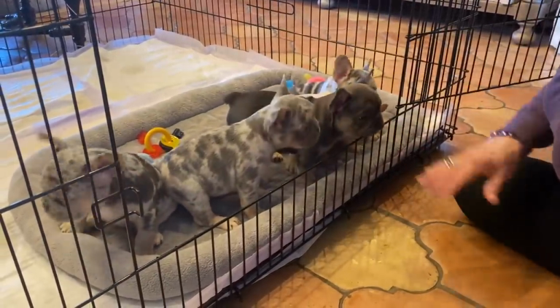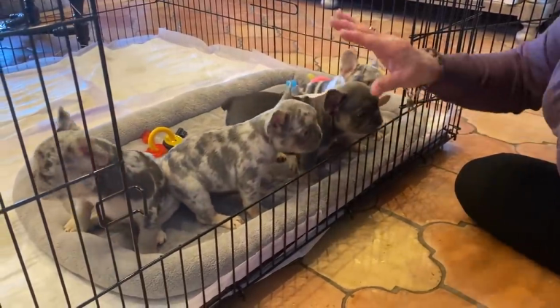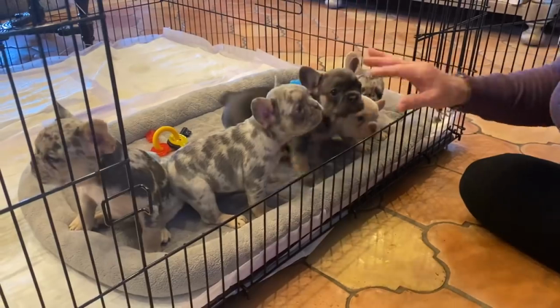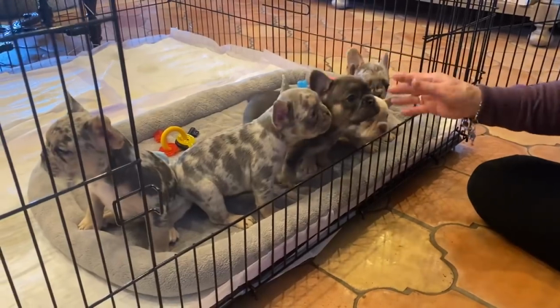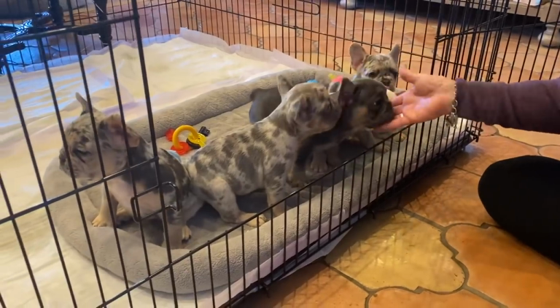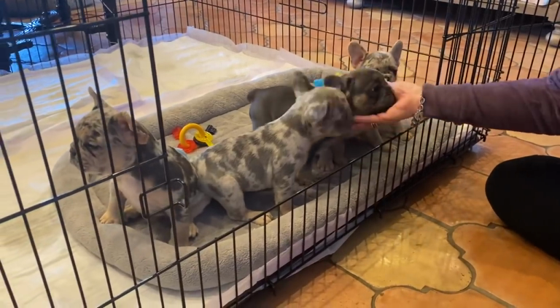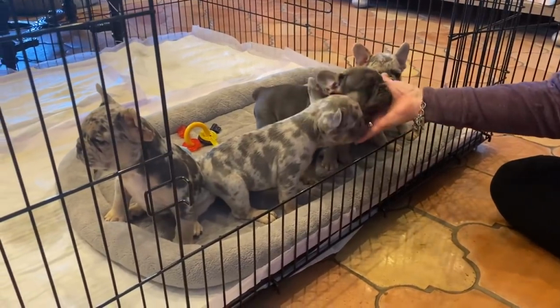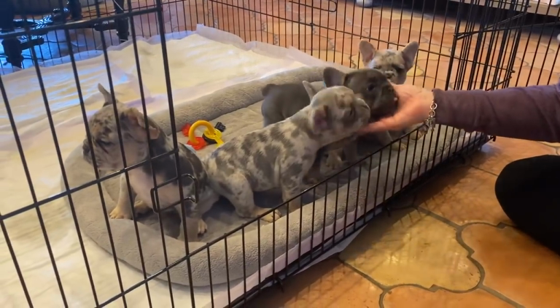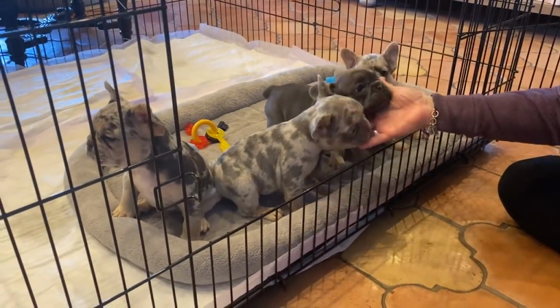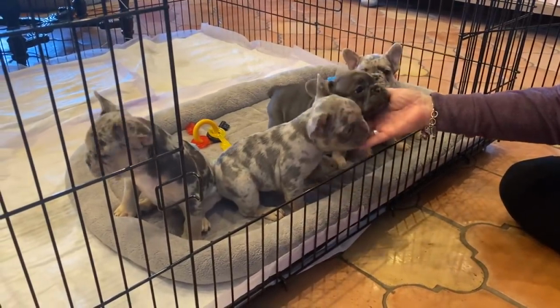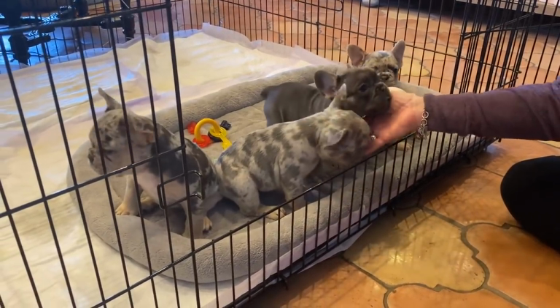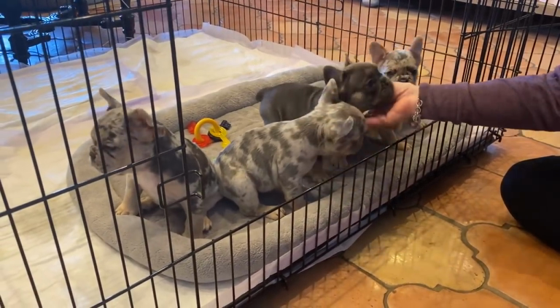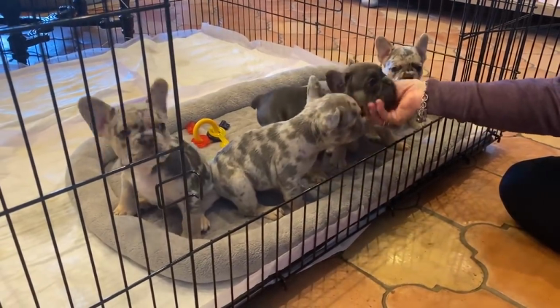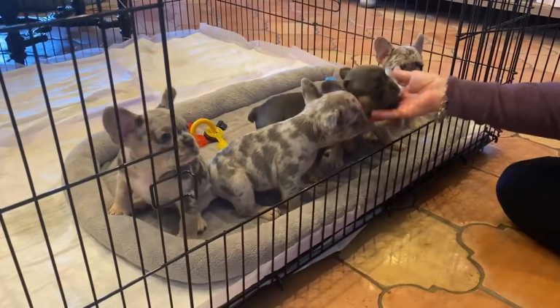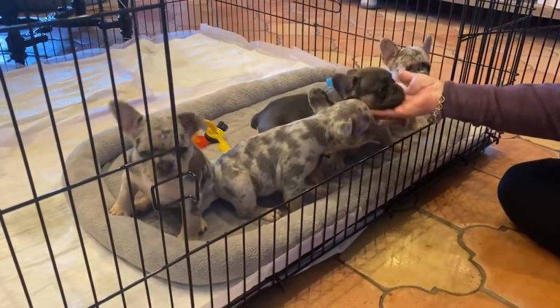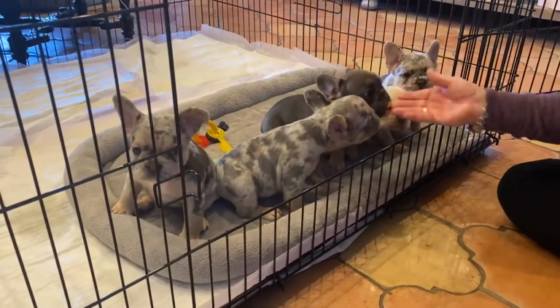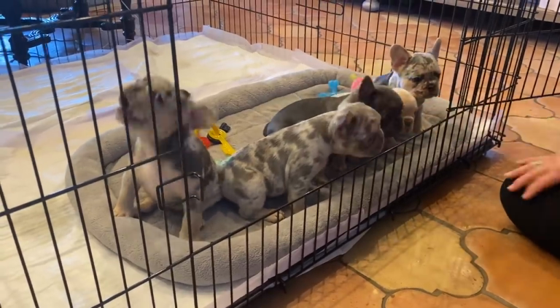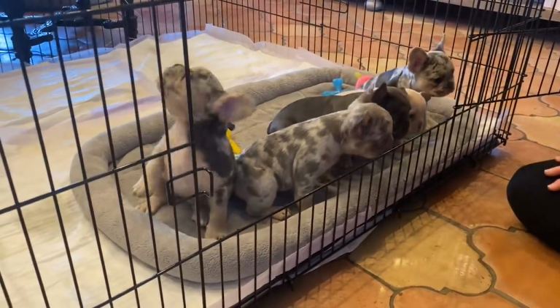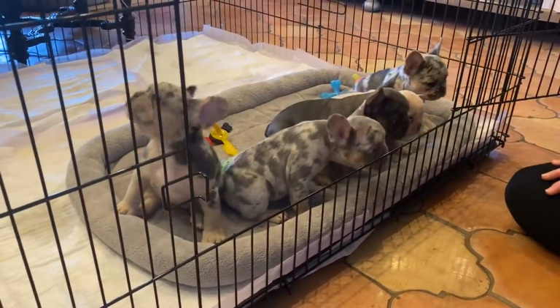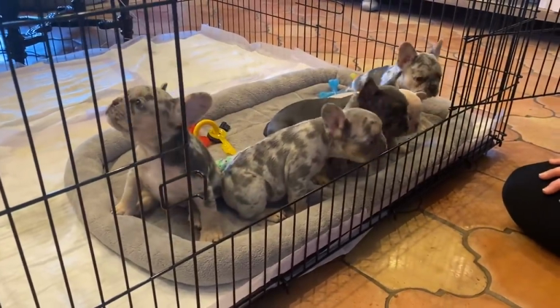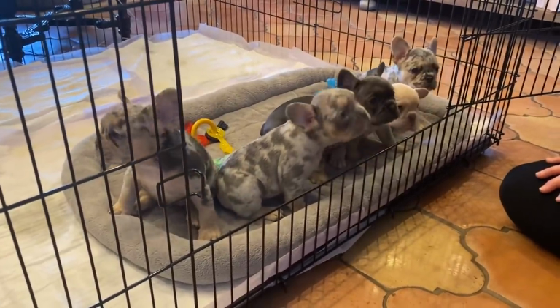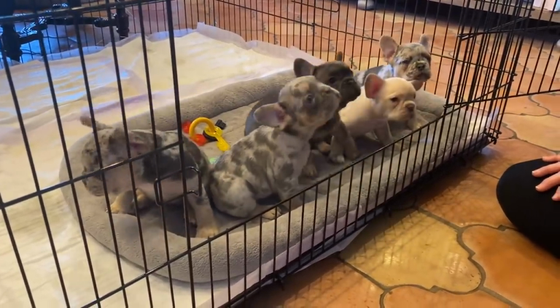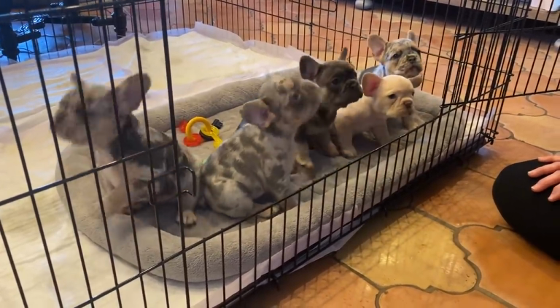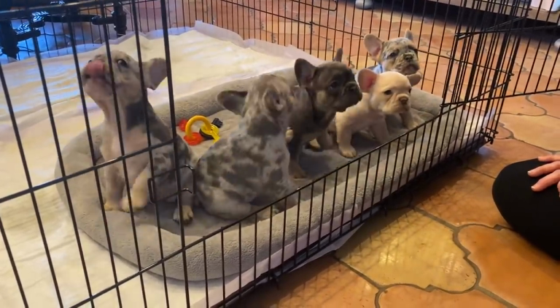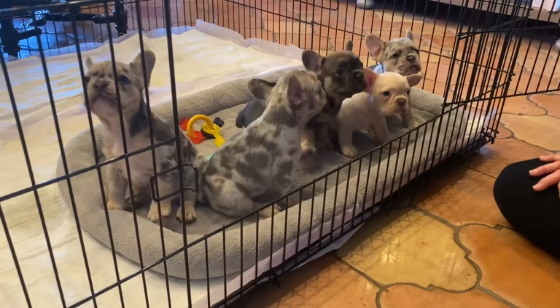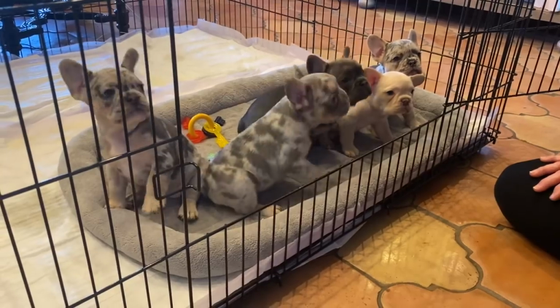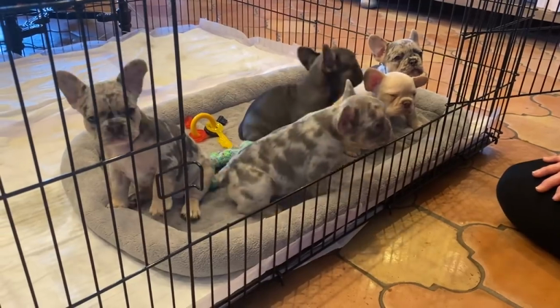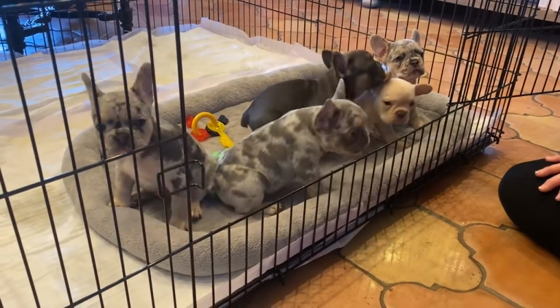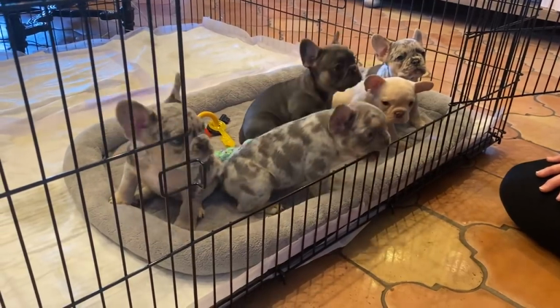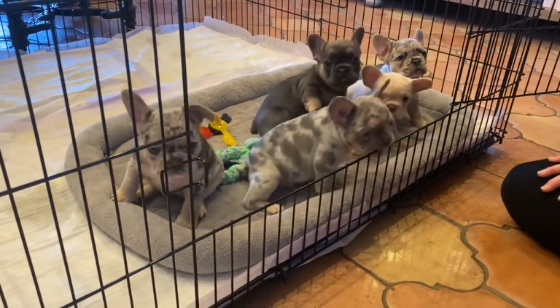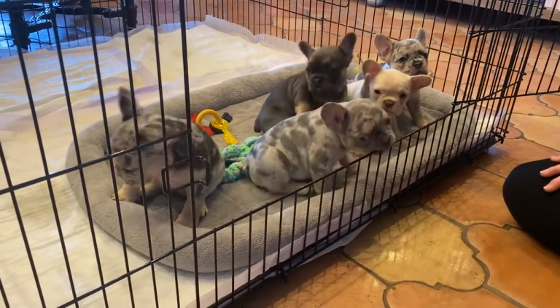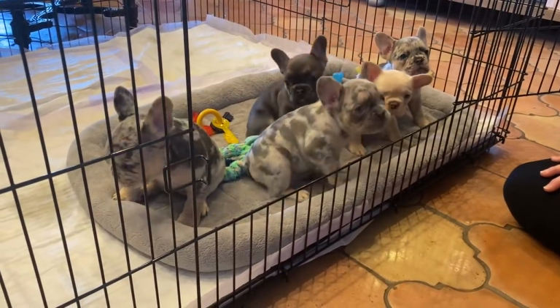Their daddy is Love My Denali — Giabella's Love My Denali. So a fluffy carrier, if you put that back with another fluffy, you get a litter of half fluffies — half visual fluffies and half fluffy carriers.